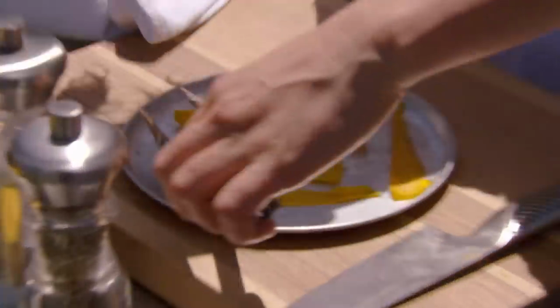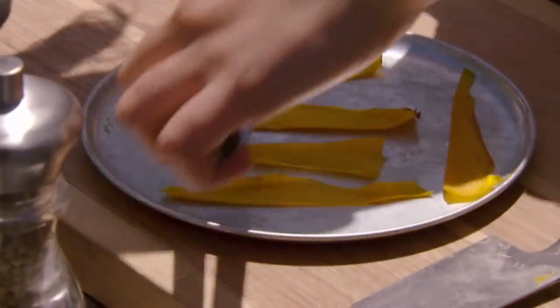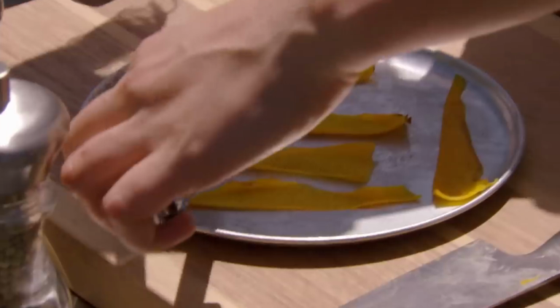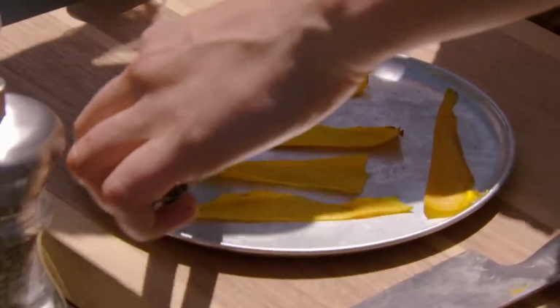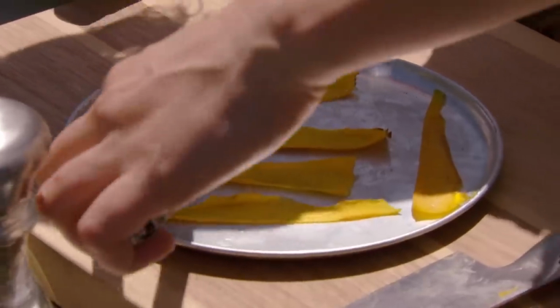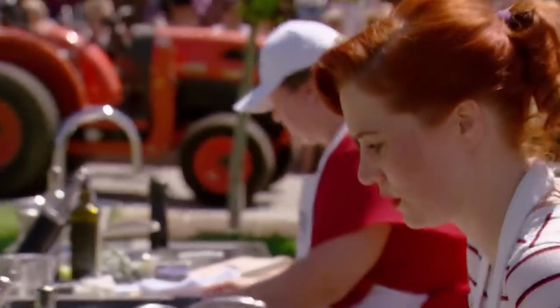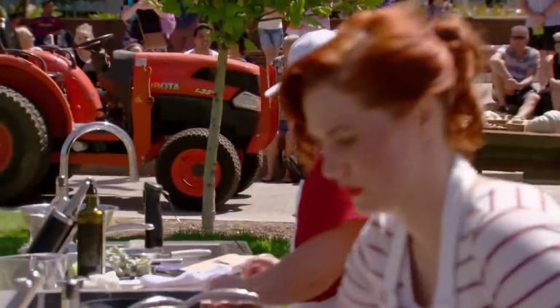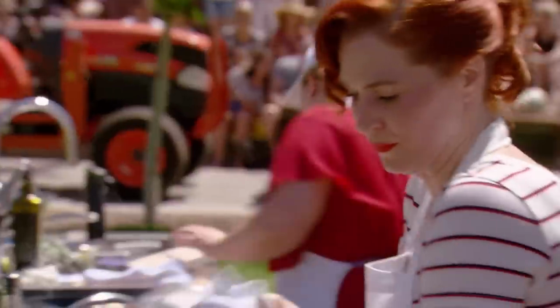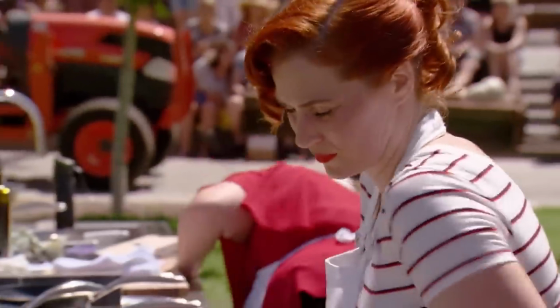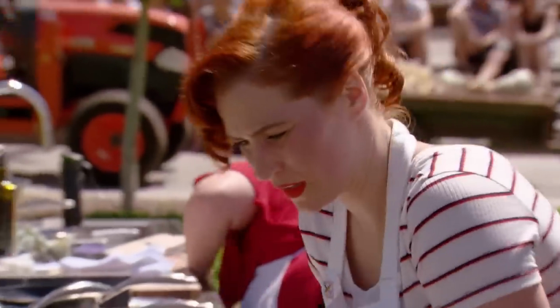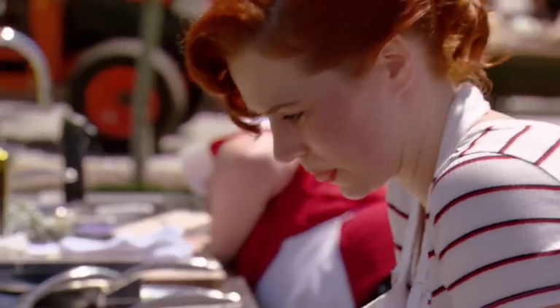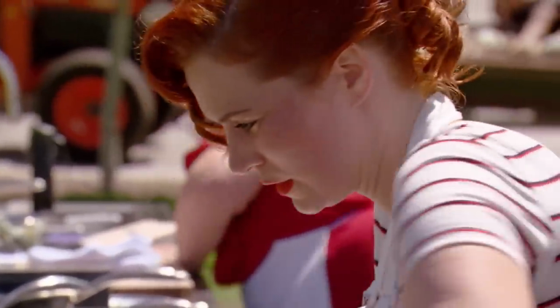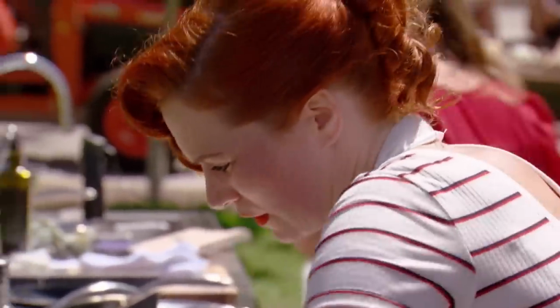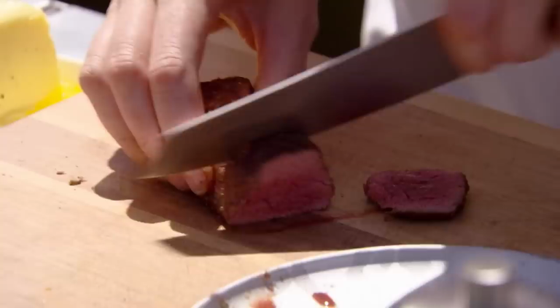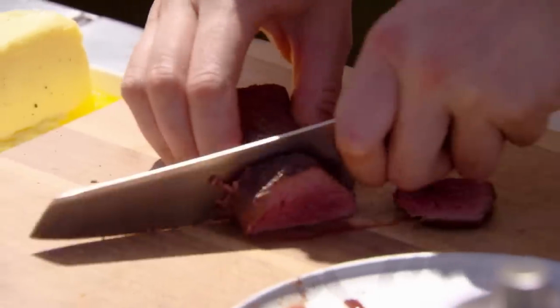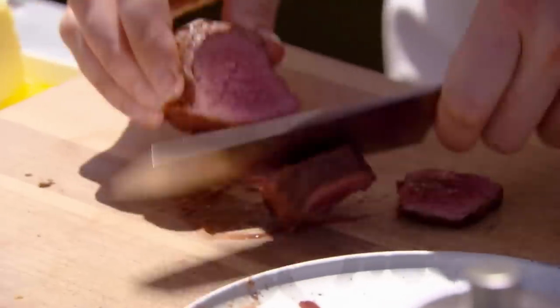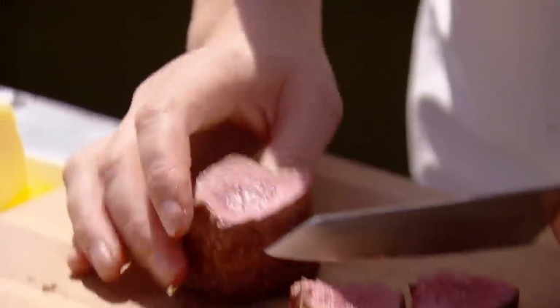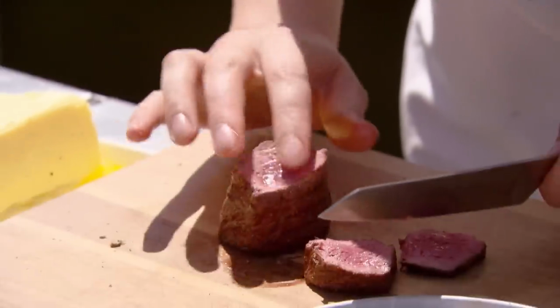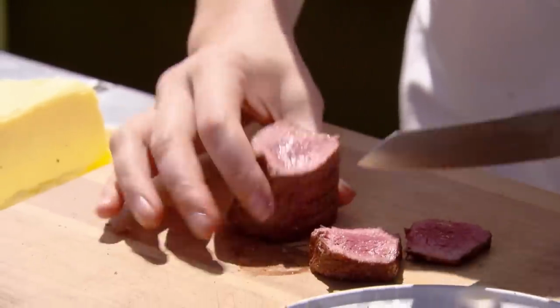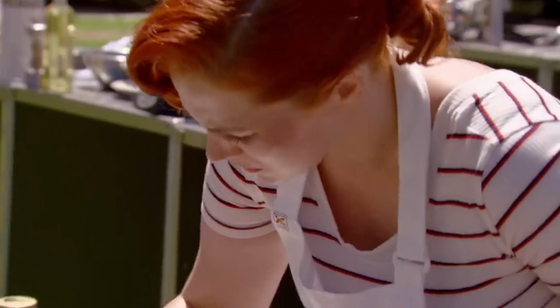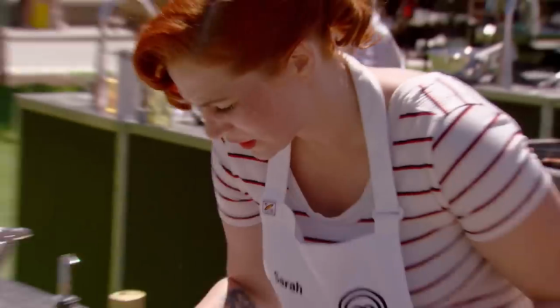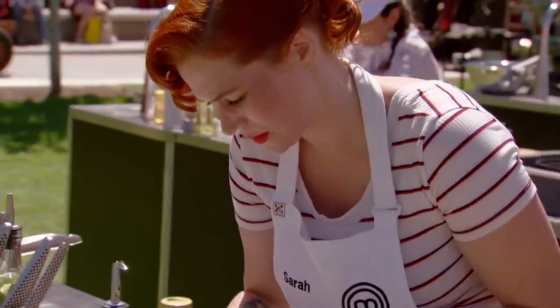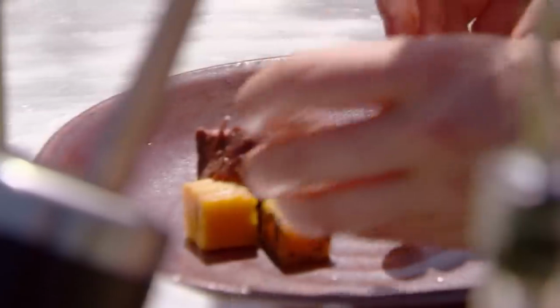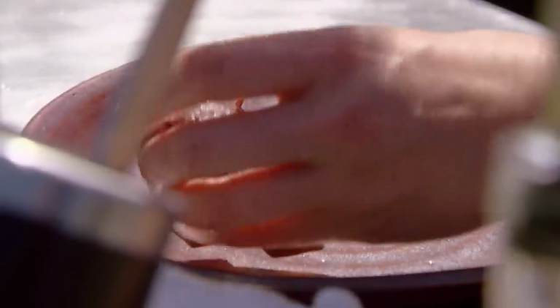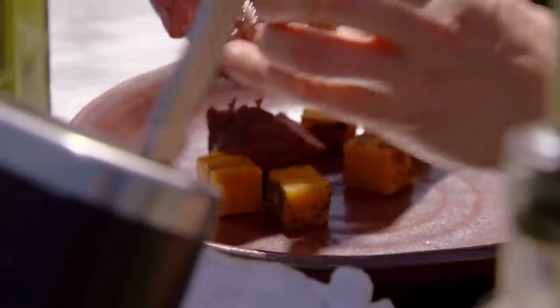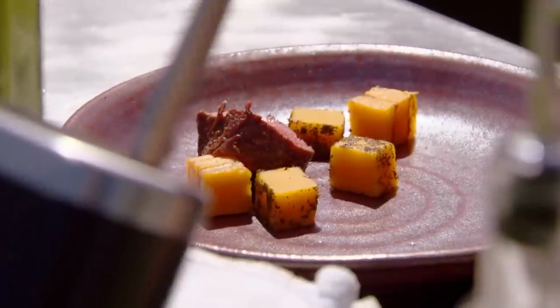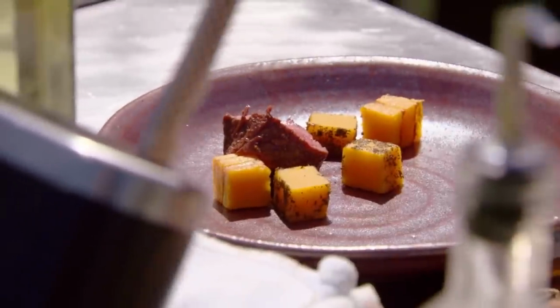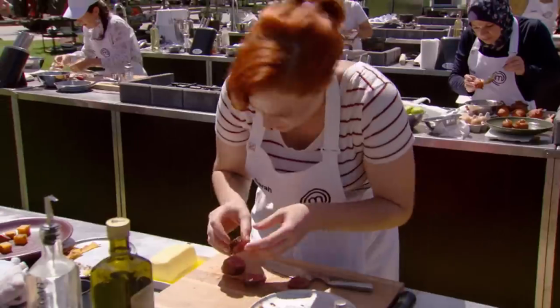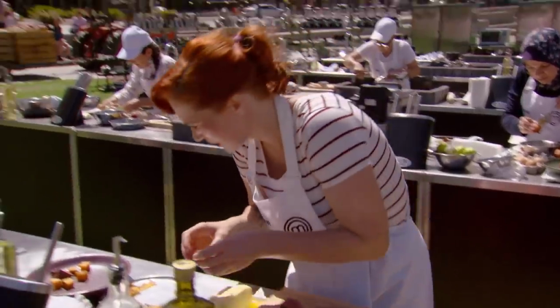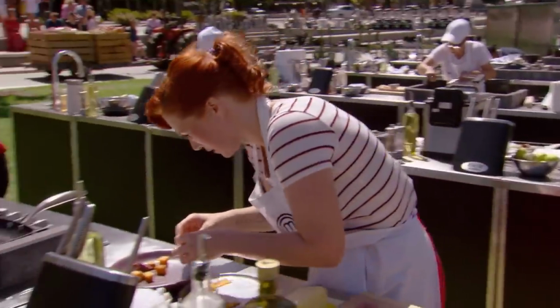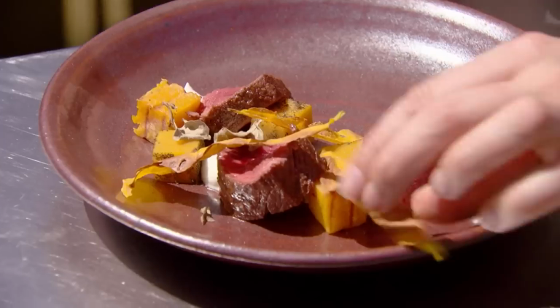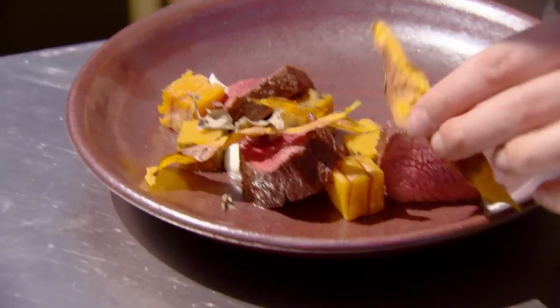I'm really happy with my pumpkin bark. I'm so glad that I've stuck to my guns and the kangaroo looks amazing. Now I want to focus on making this dish look delicious. Oh, I'm shaking.